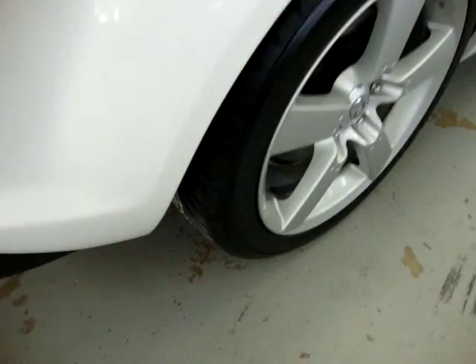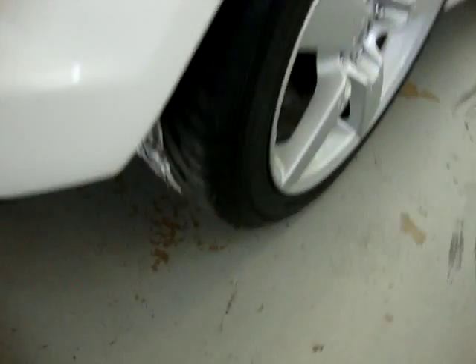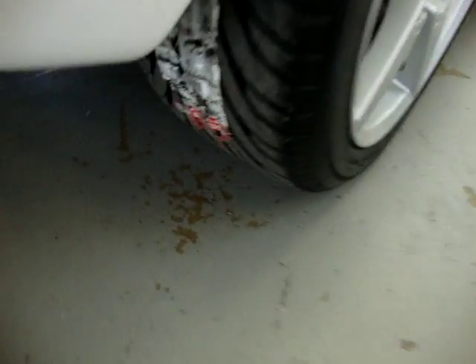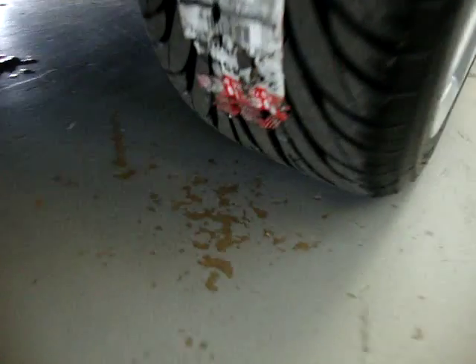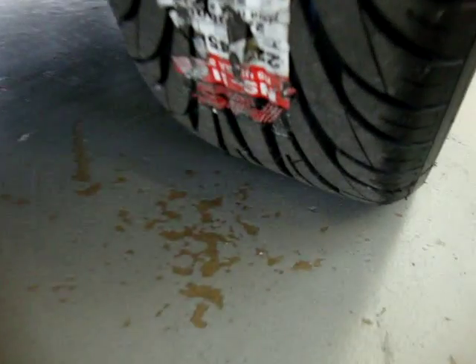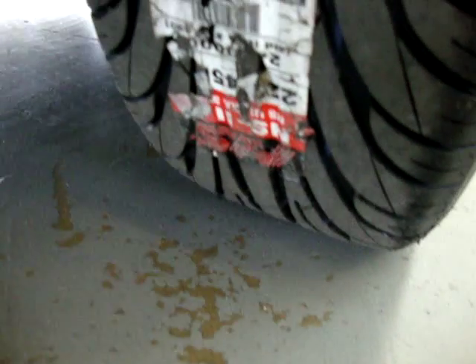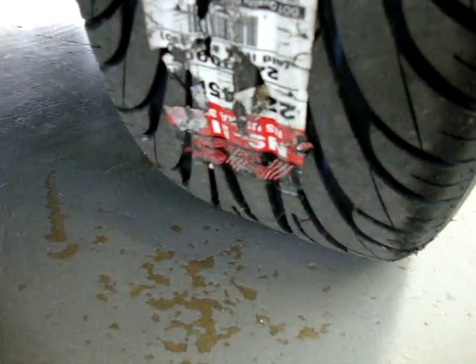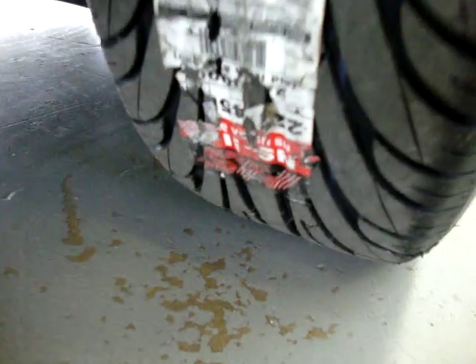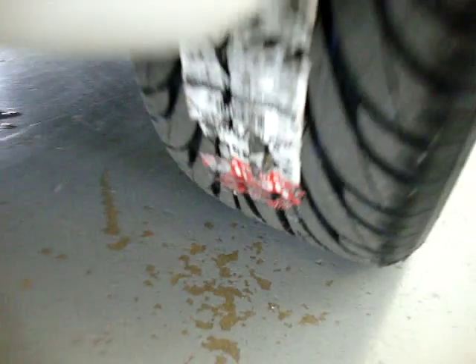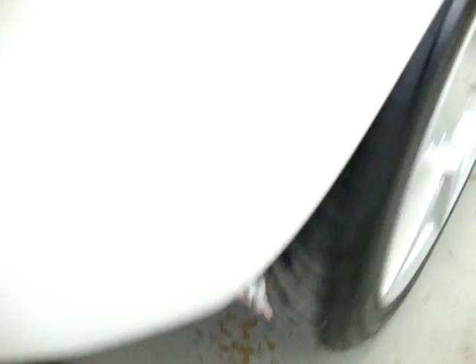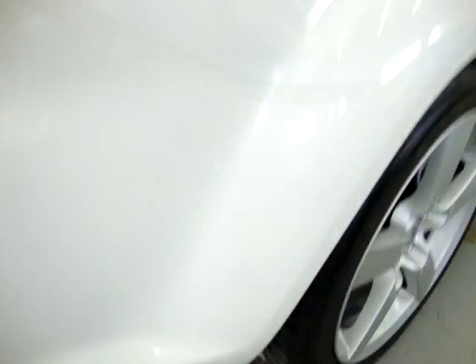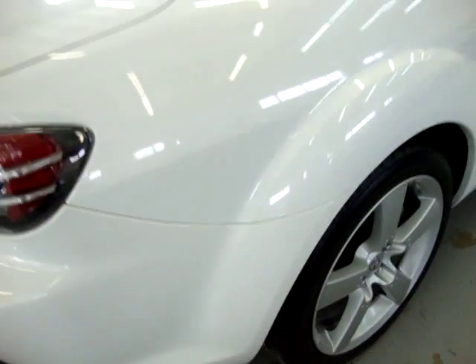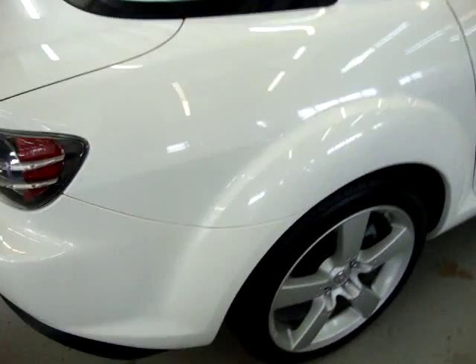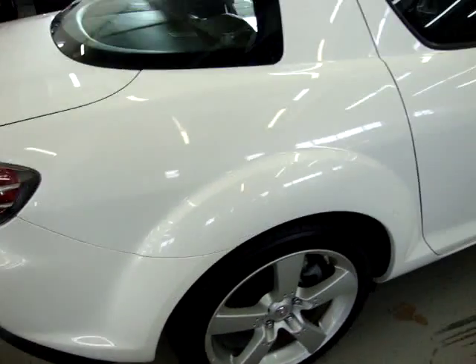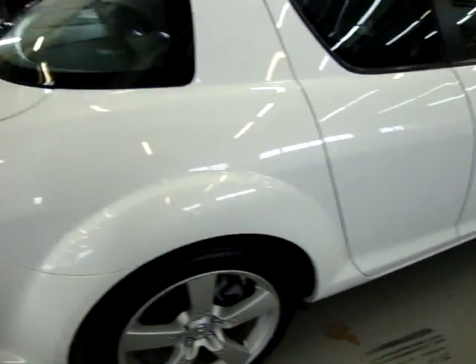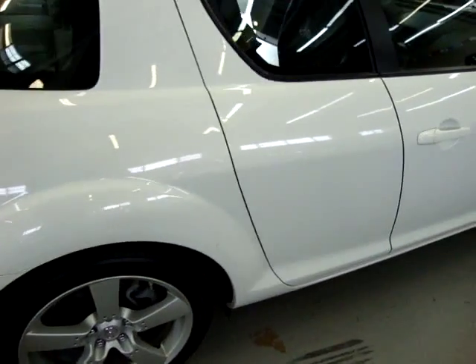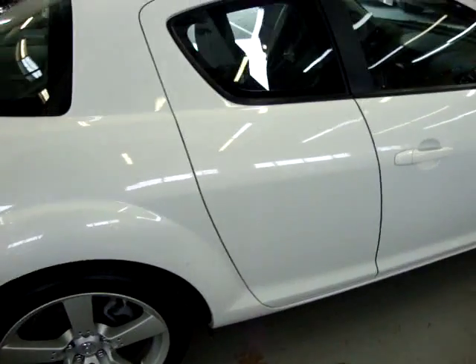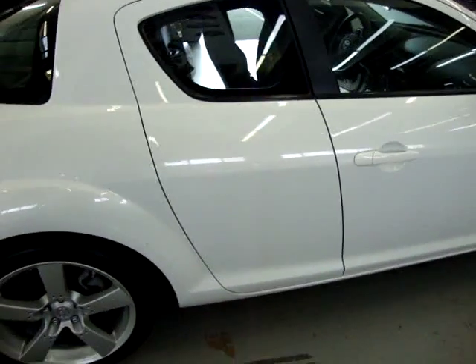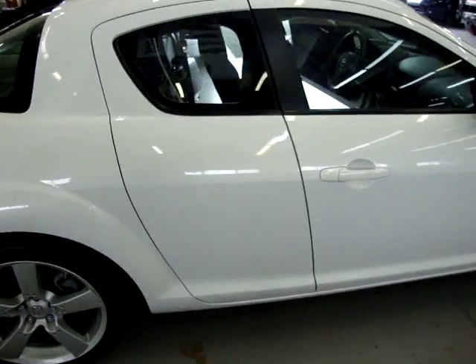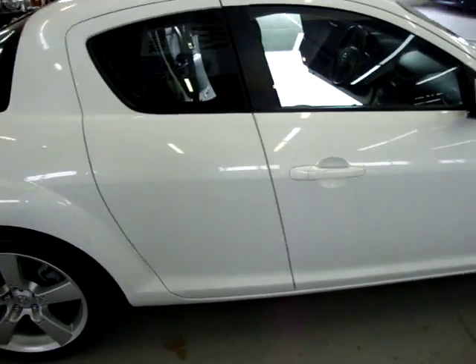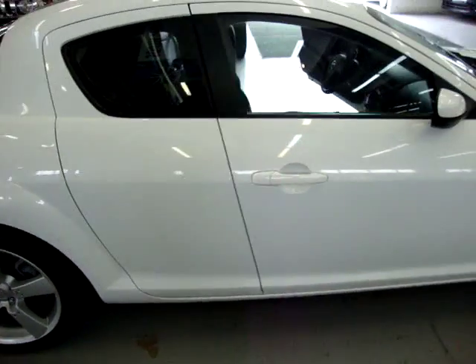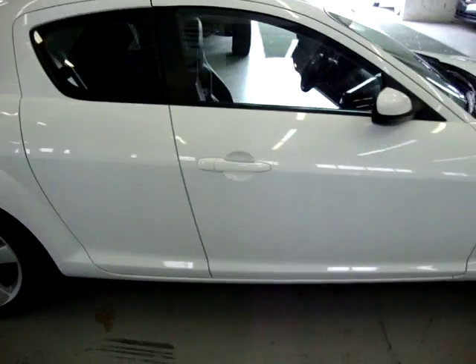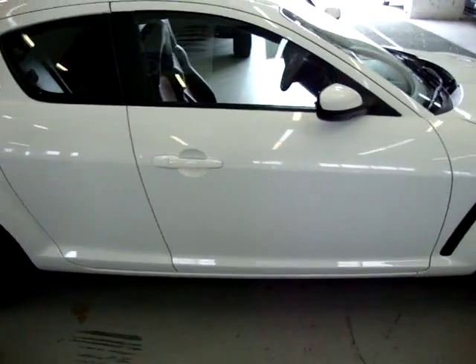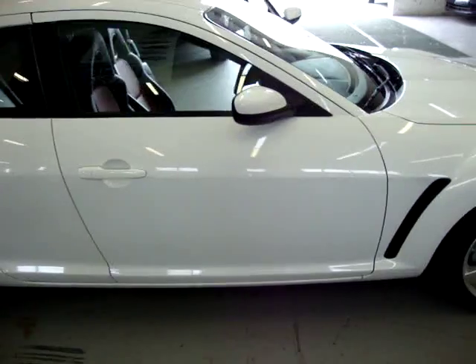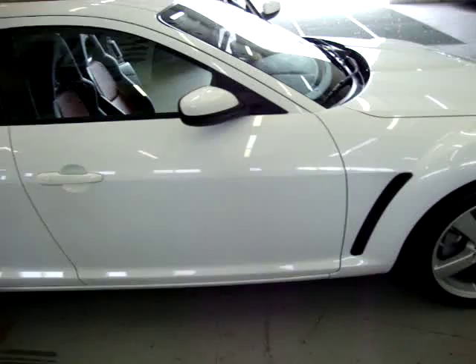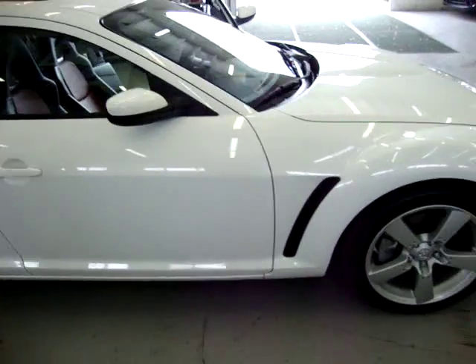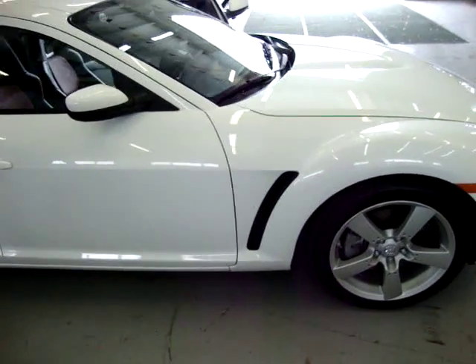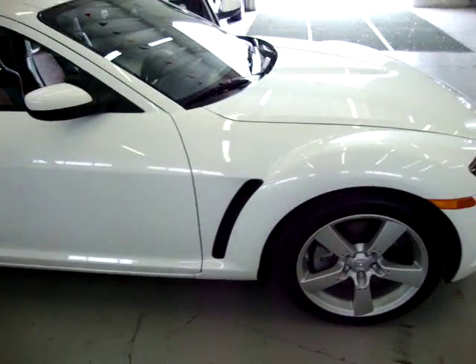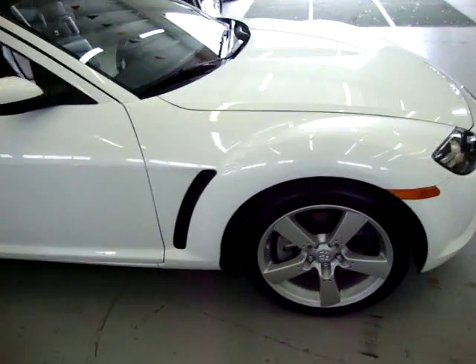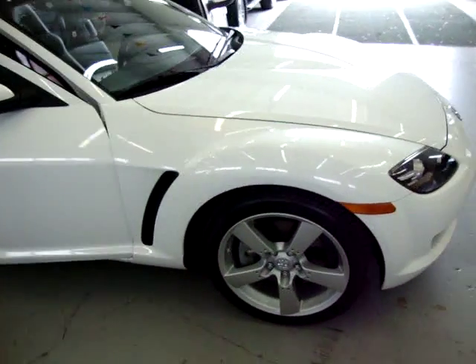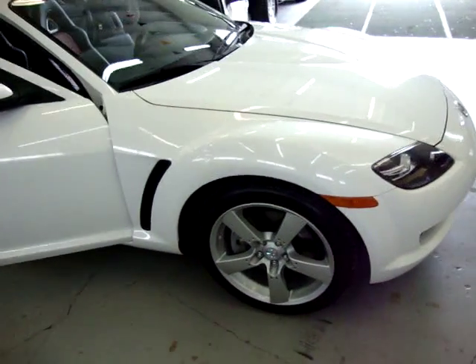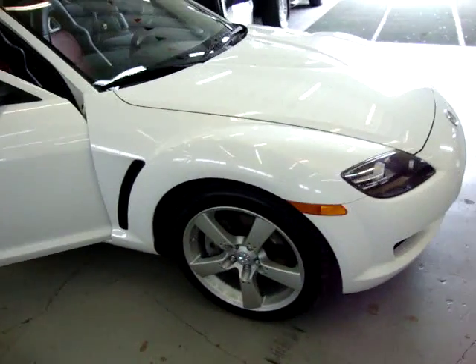It's got four-wheel disc brakes. This tire's still got a sticker on it. It's got tinted windows in the back and a power sunroof.